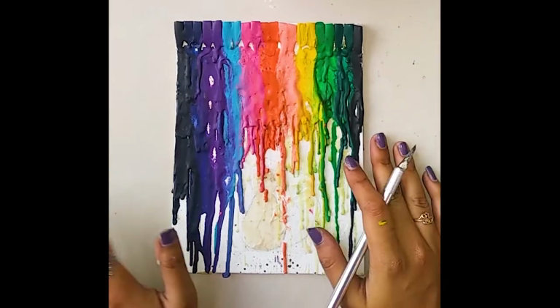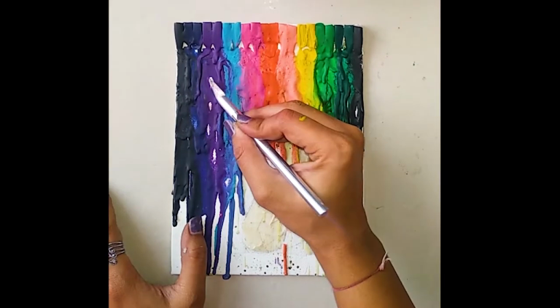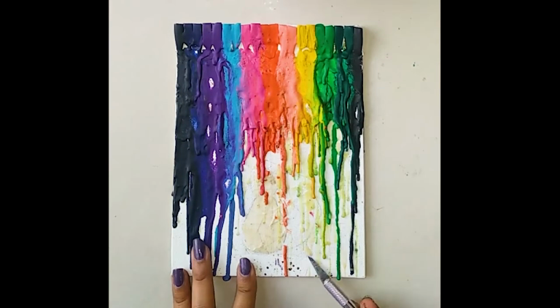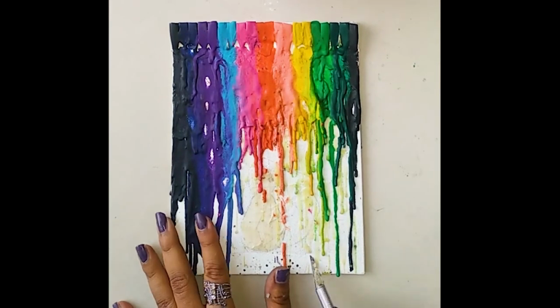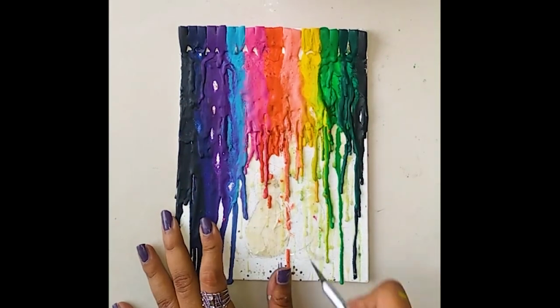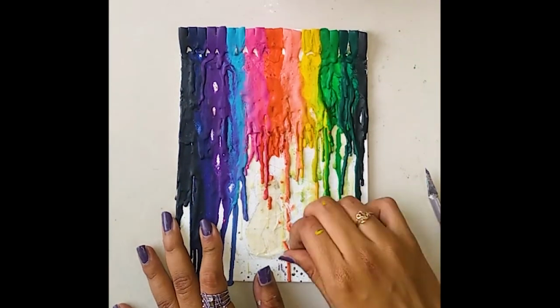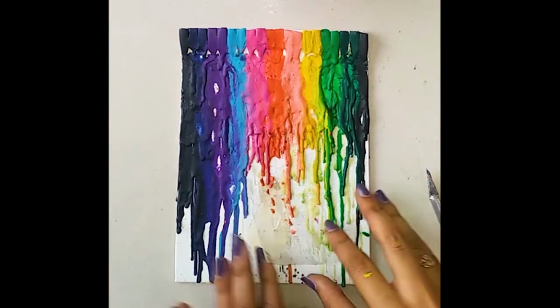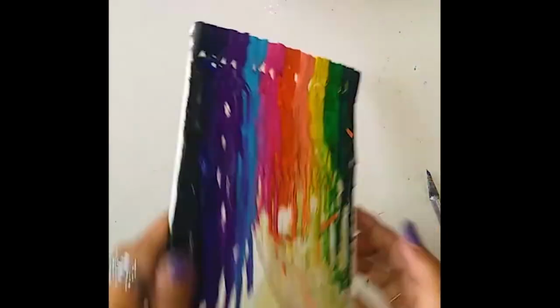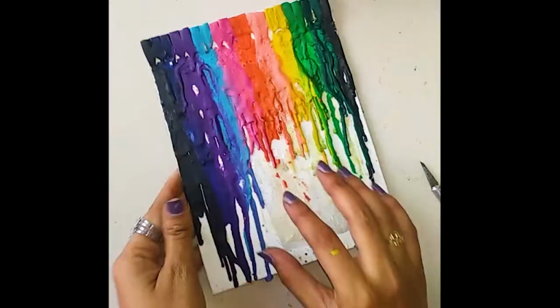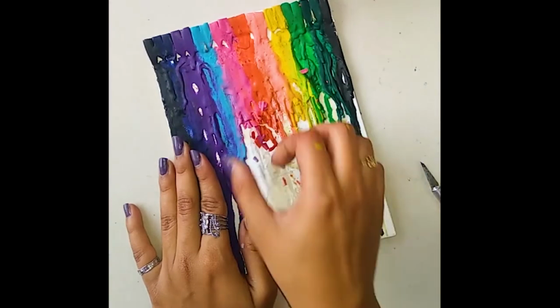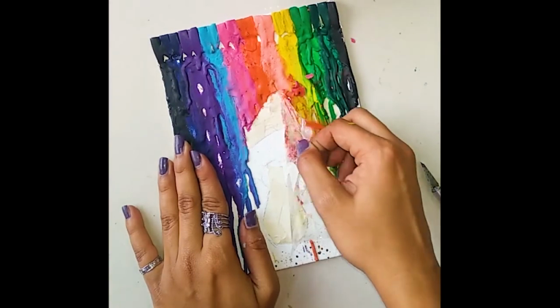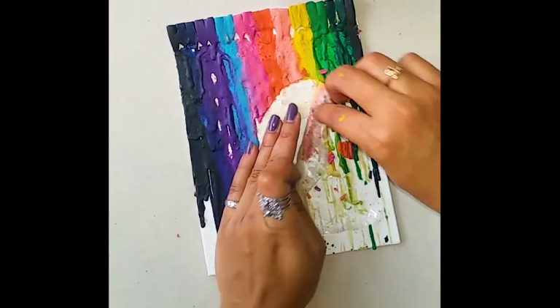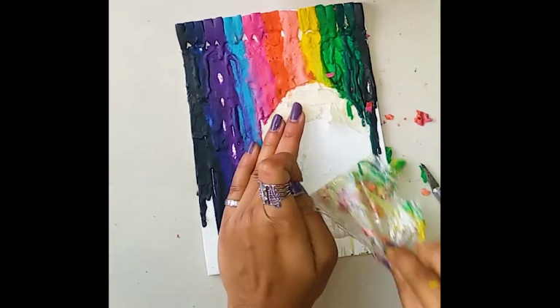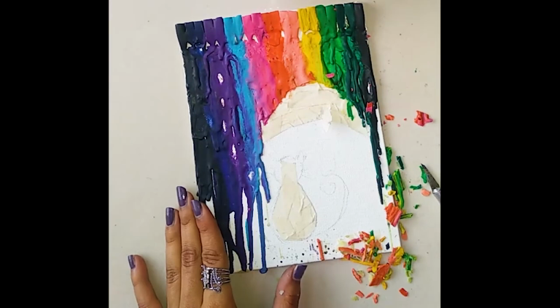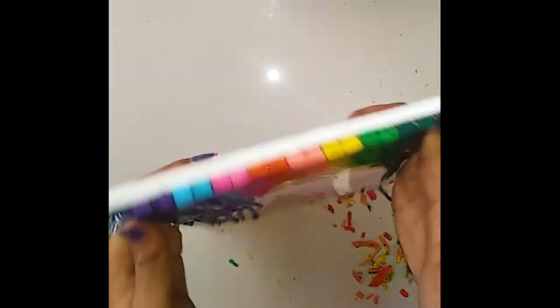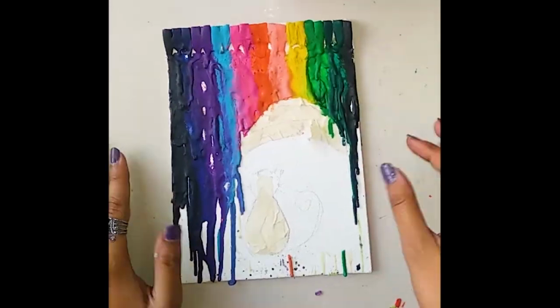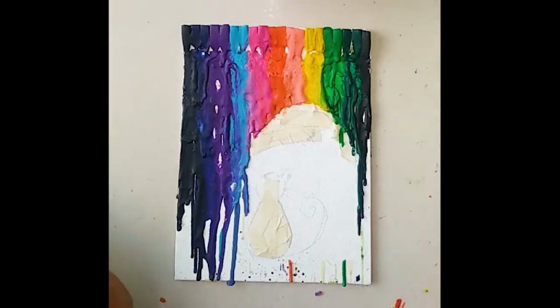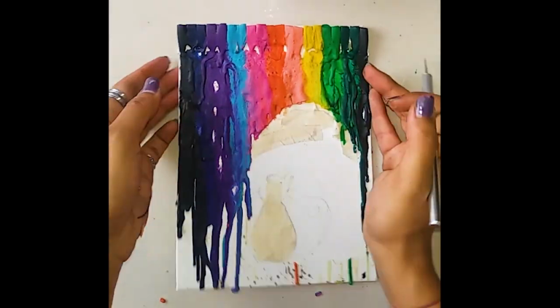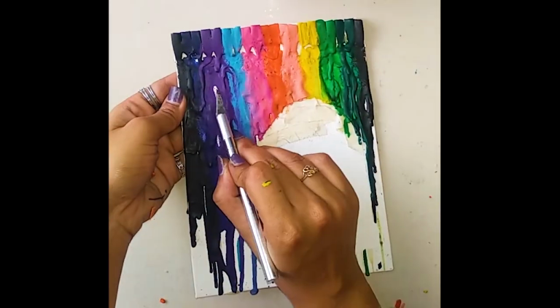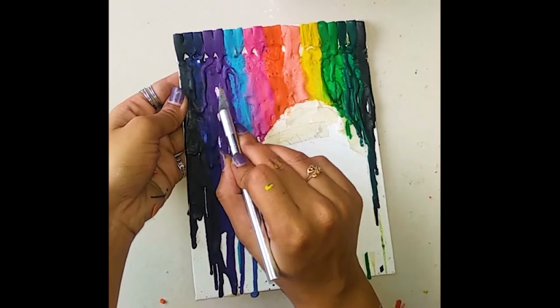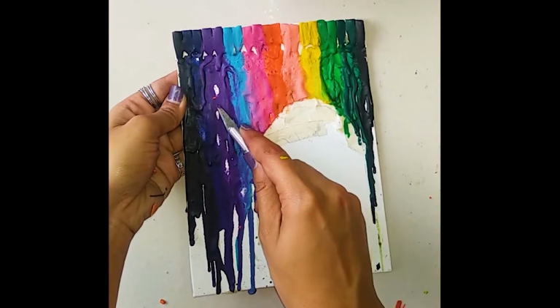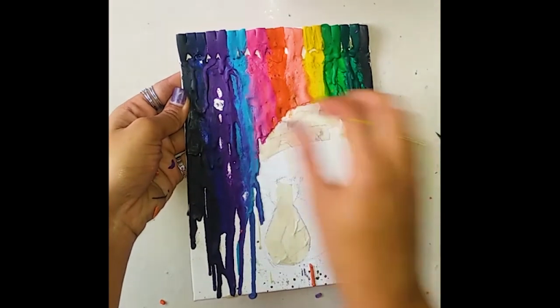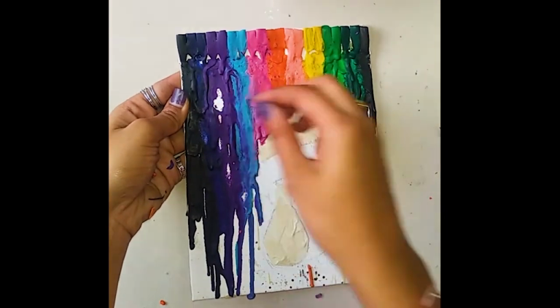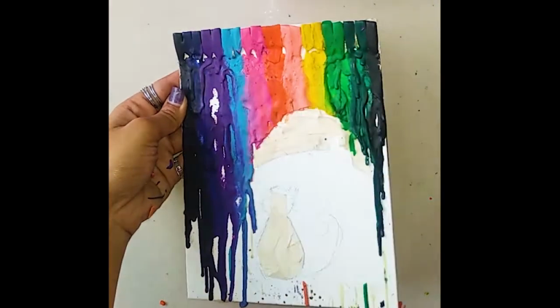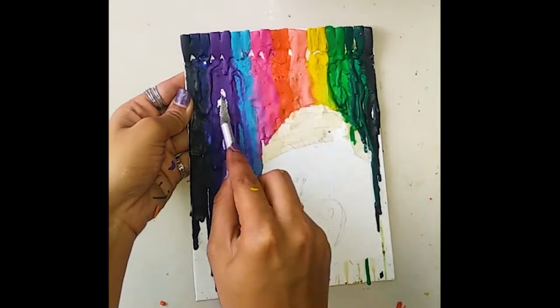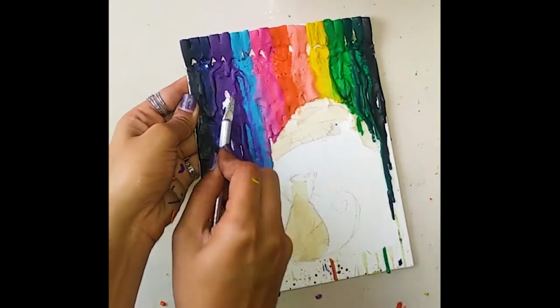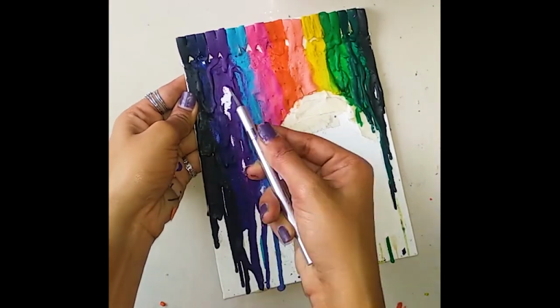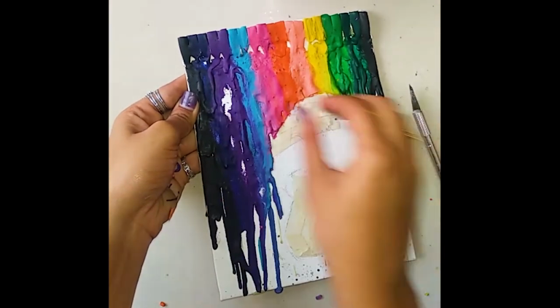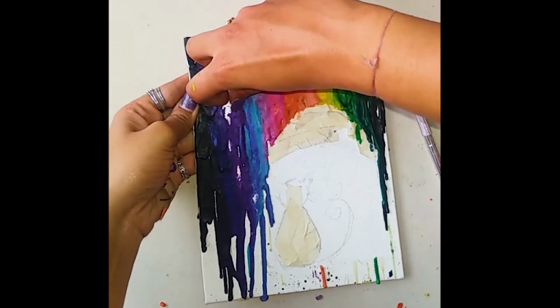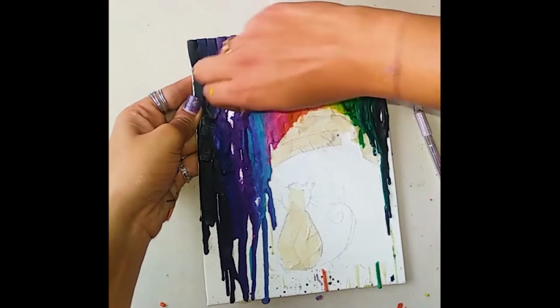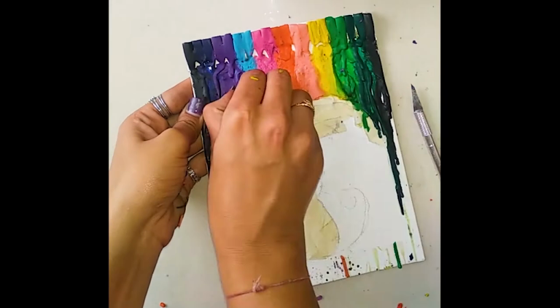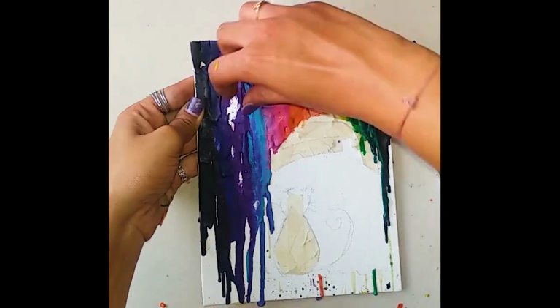After melting down the crayons, I am going to remove the masking tape and the cello tape. Do it with a cutter and do it quite carefully because we don't want to scrape all the crayons.